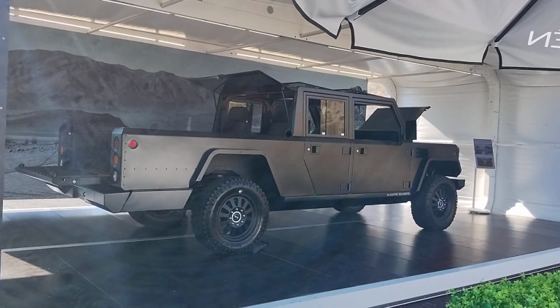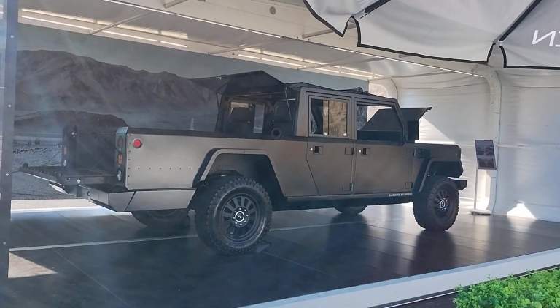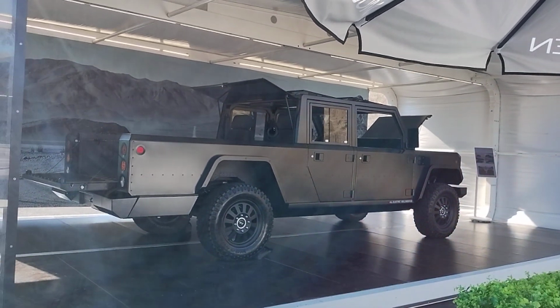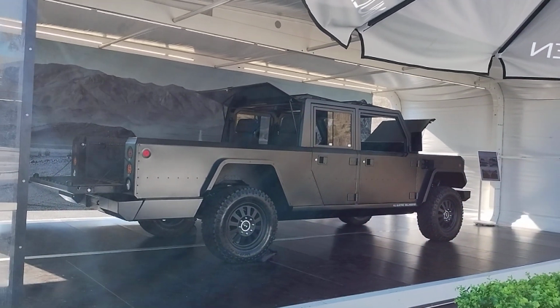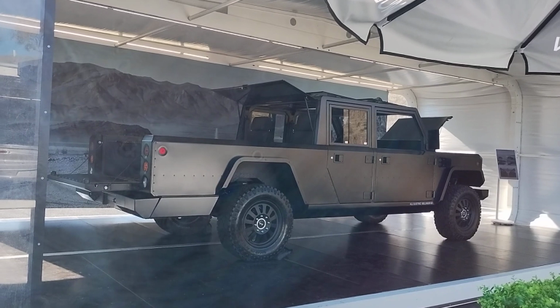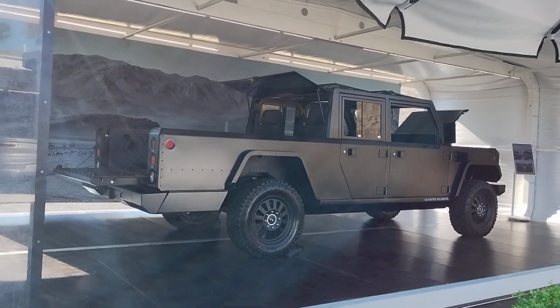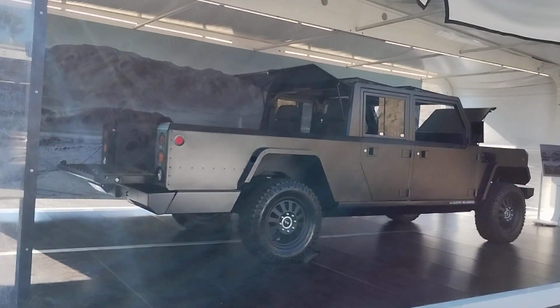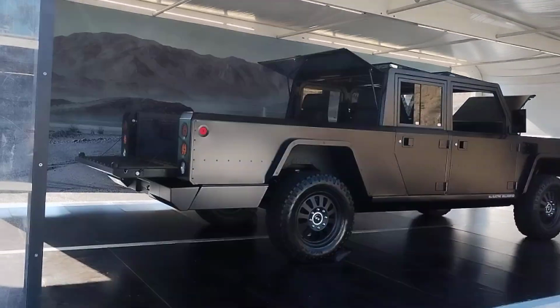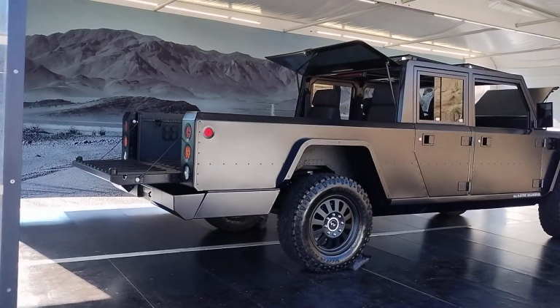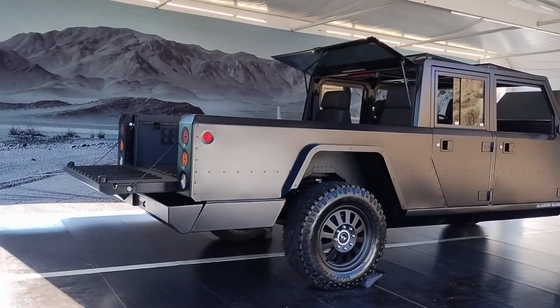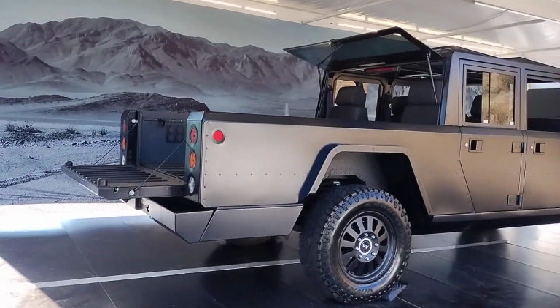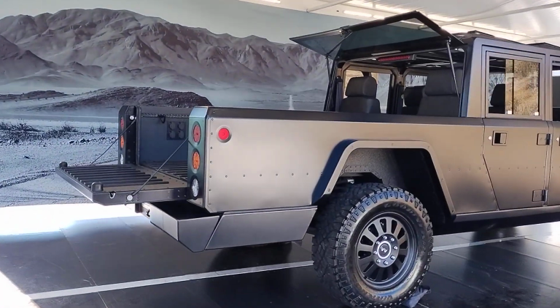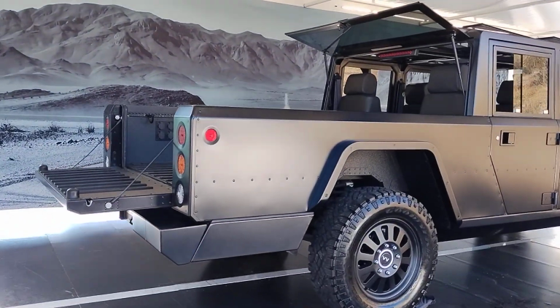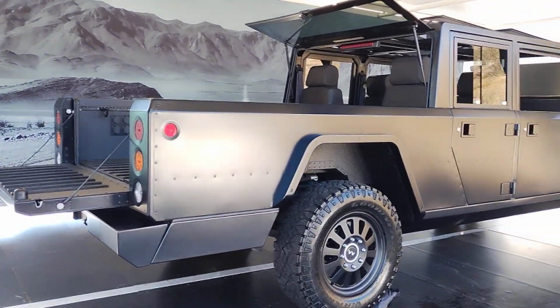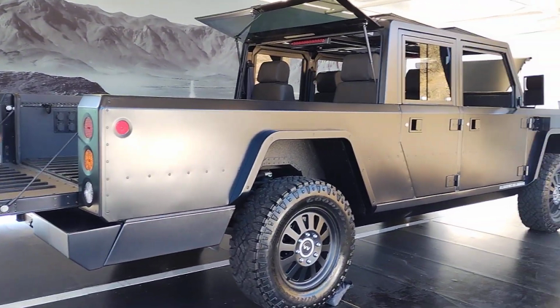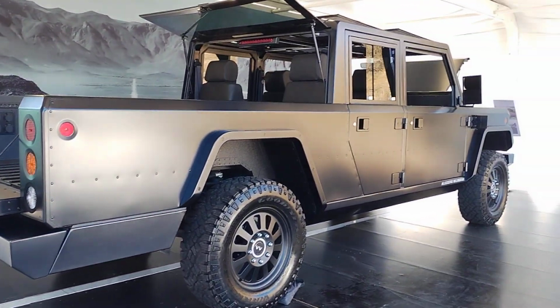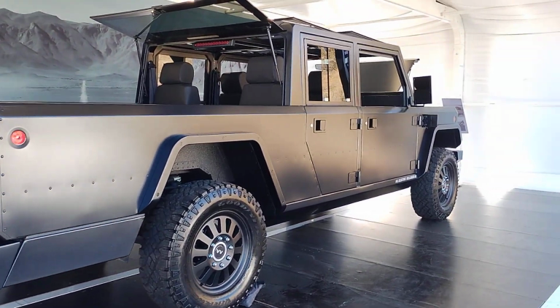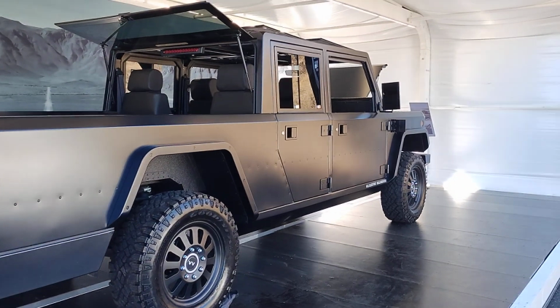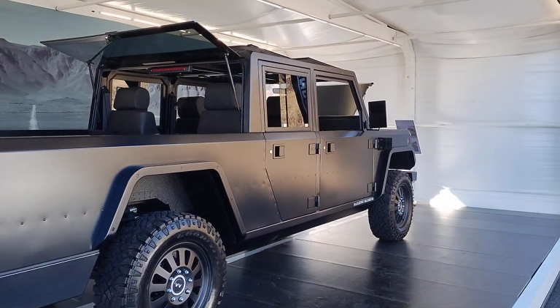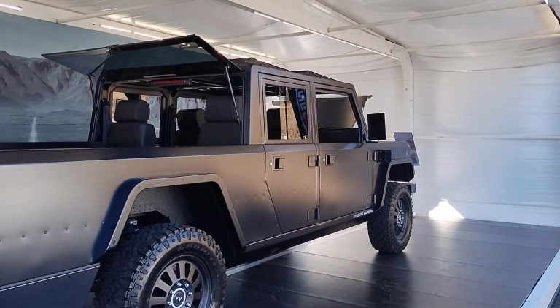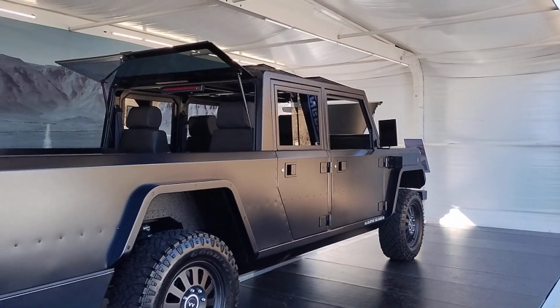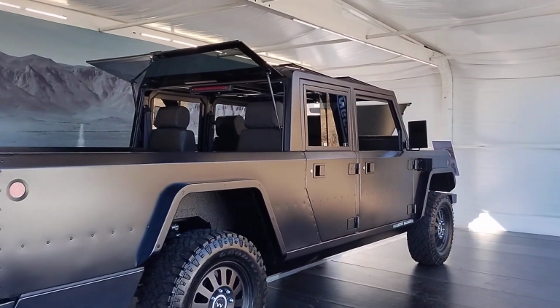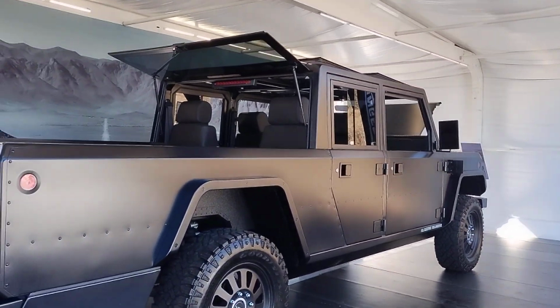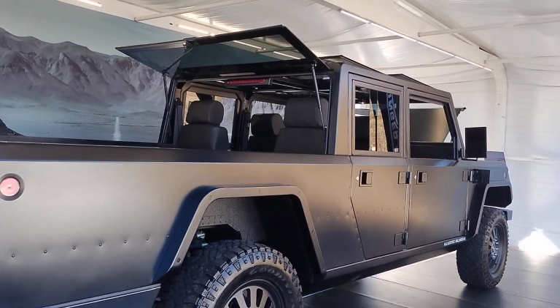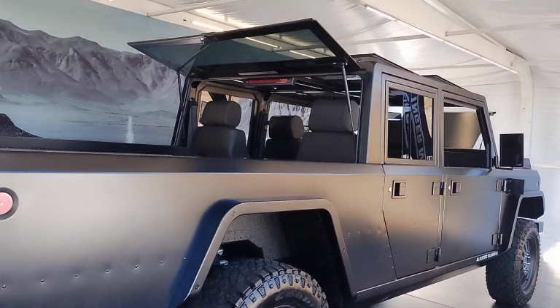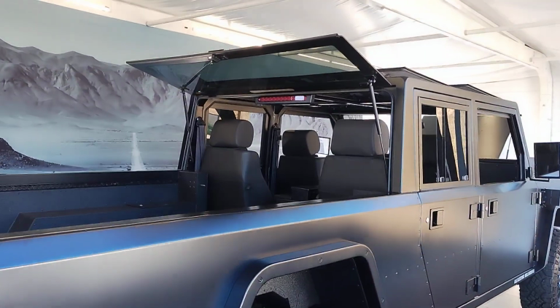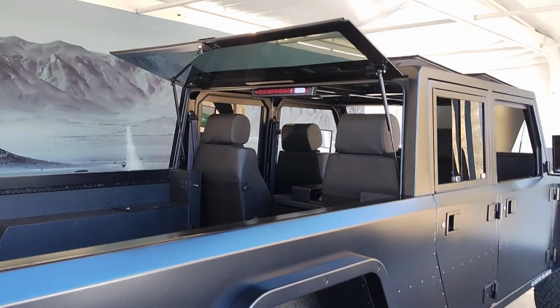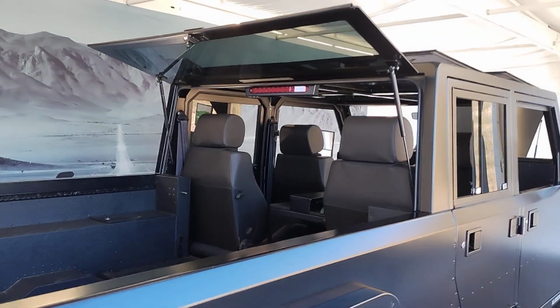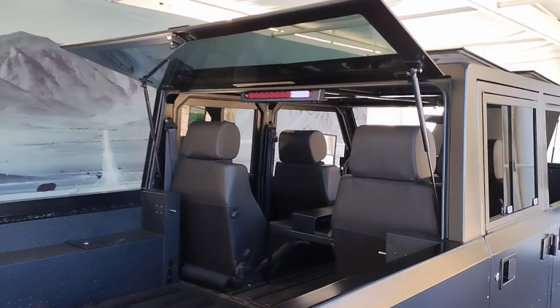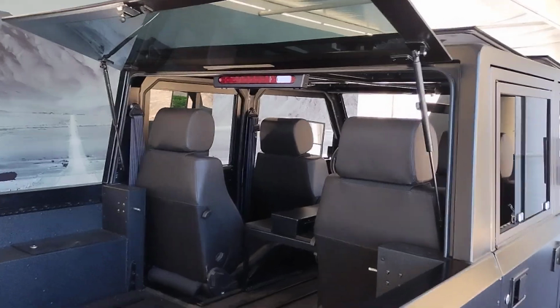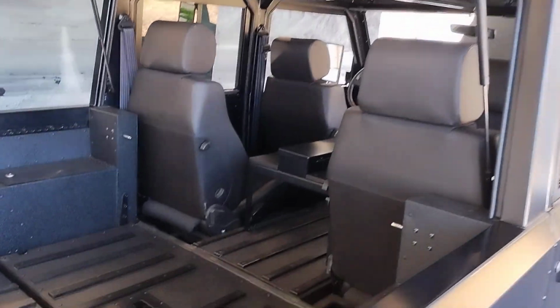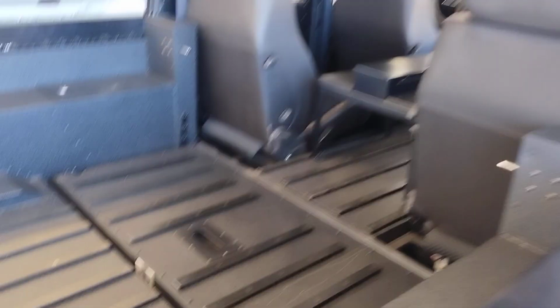Check this out everybody — this is the Bollinger B2. This is a pre-production EV truck and it does so many weird things I've never seen before on a production model. First off, the bed.